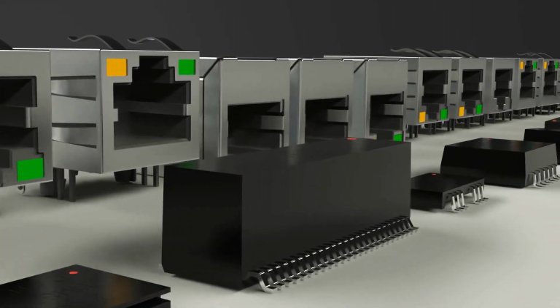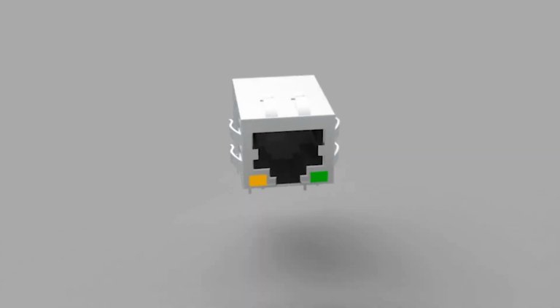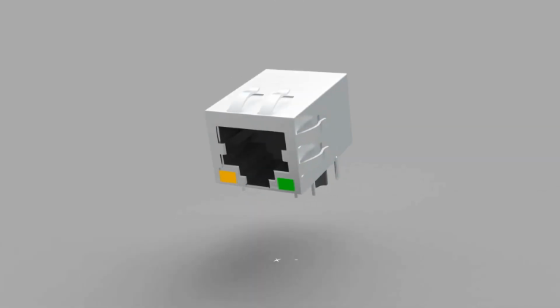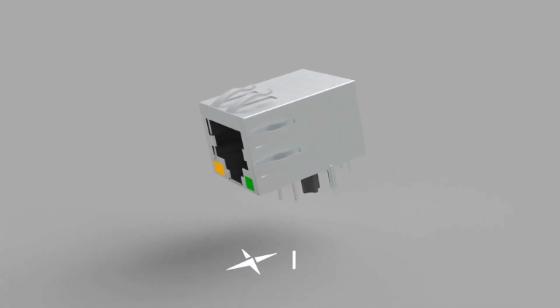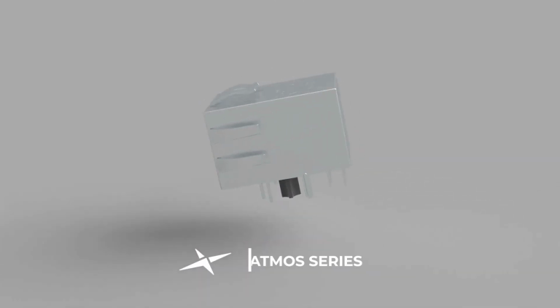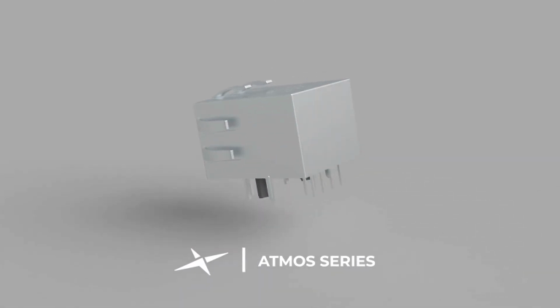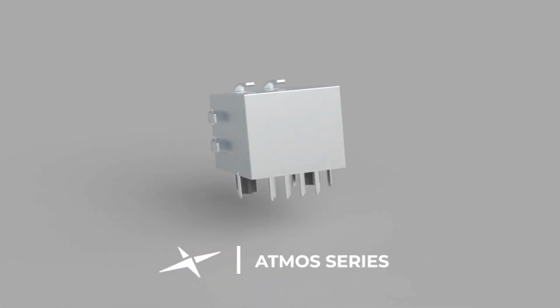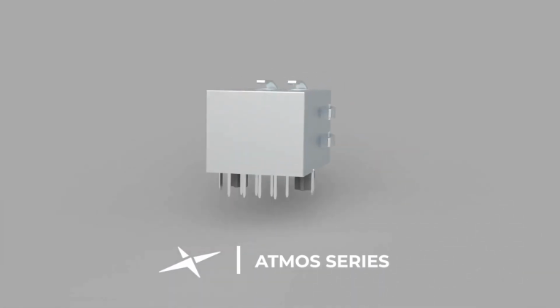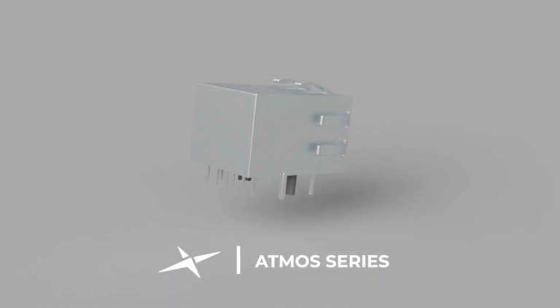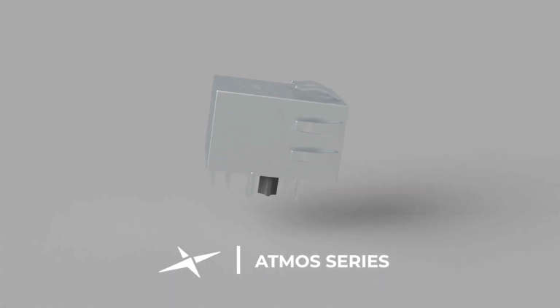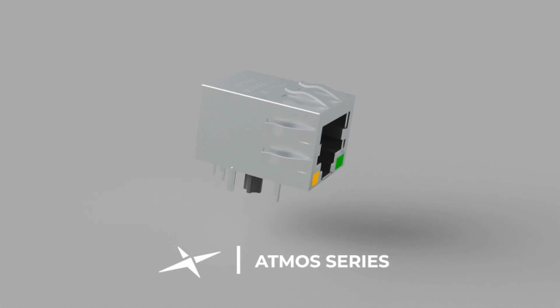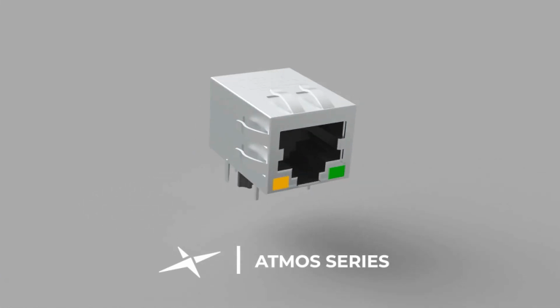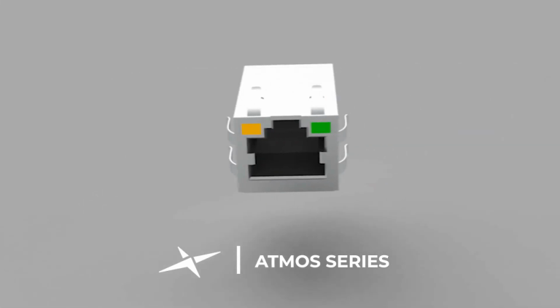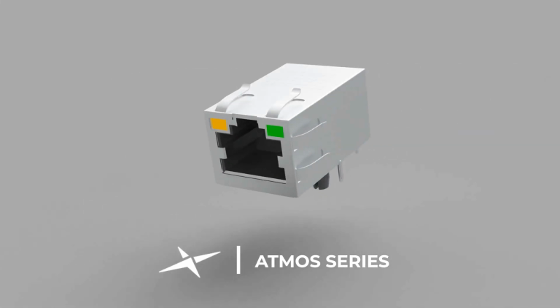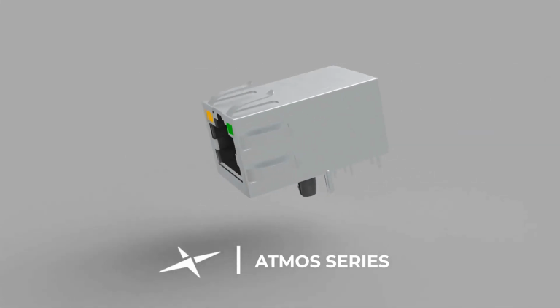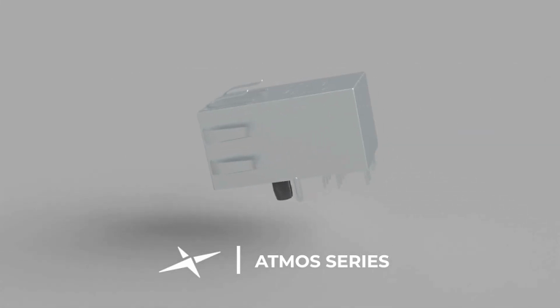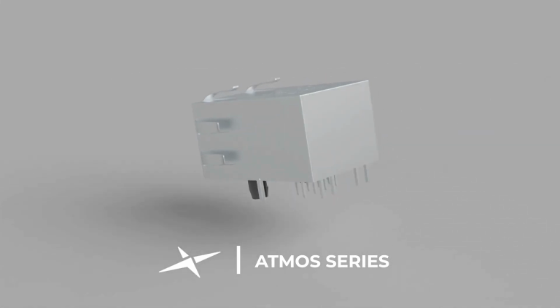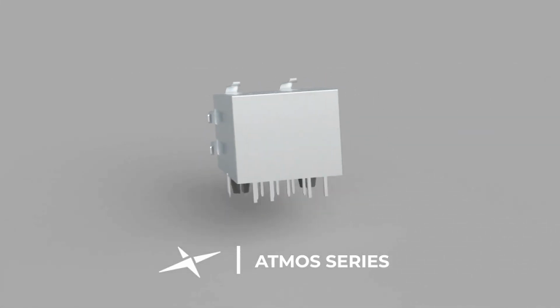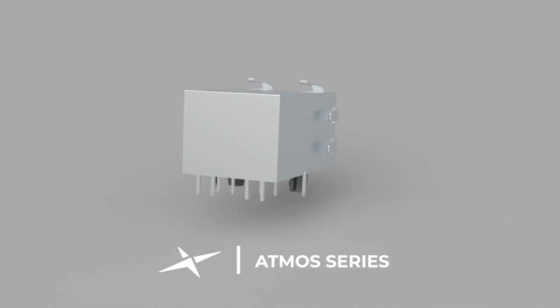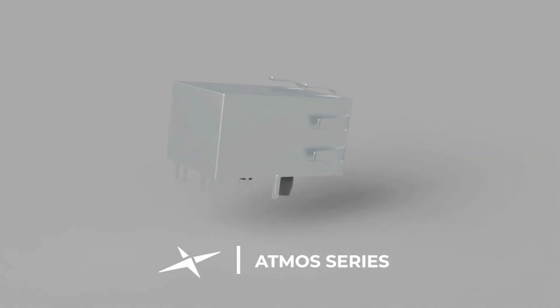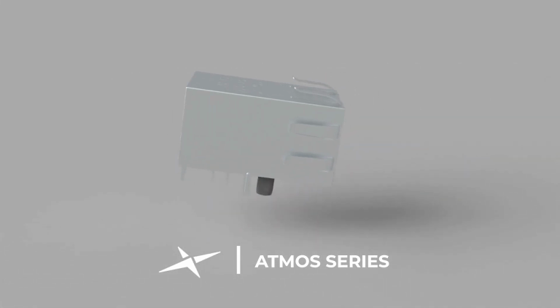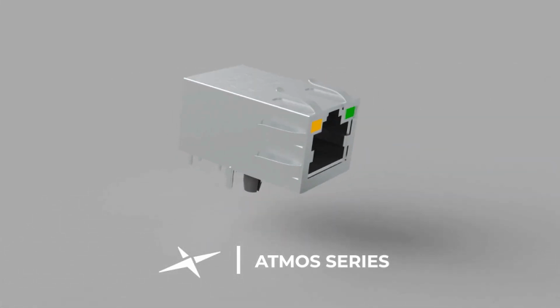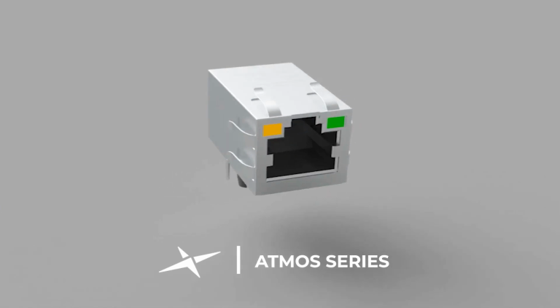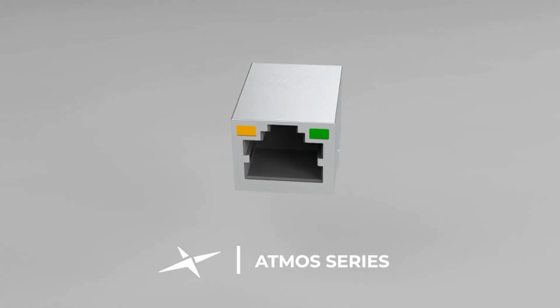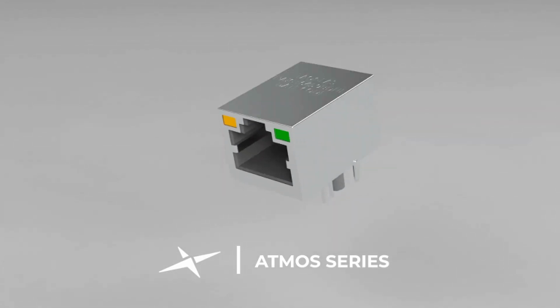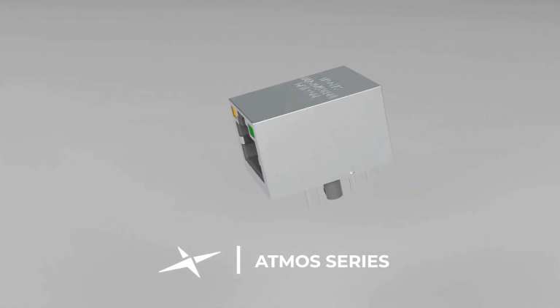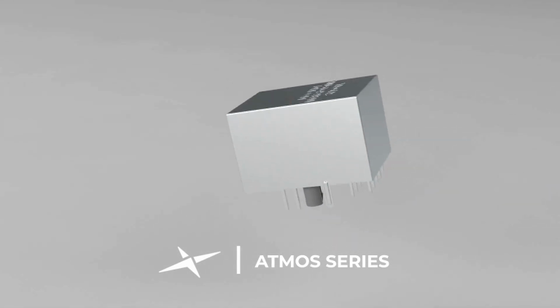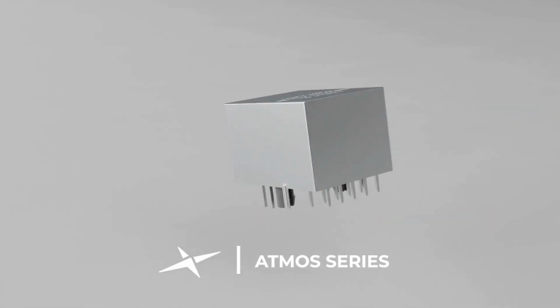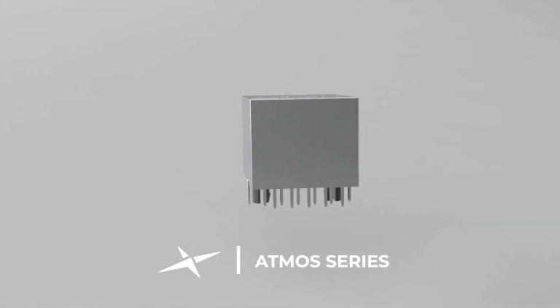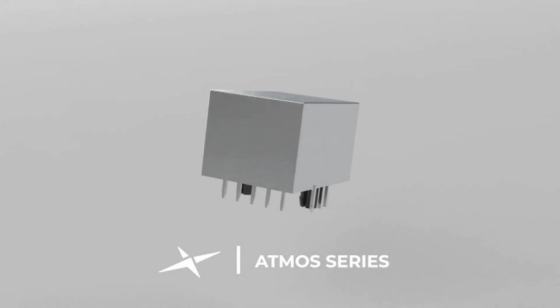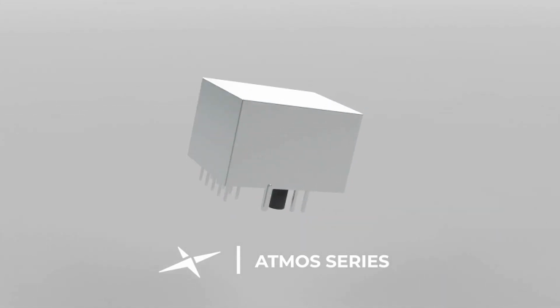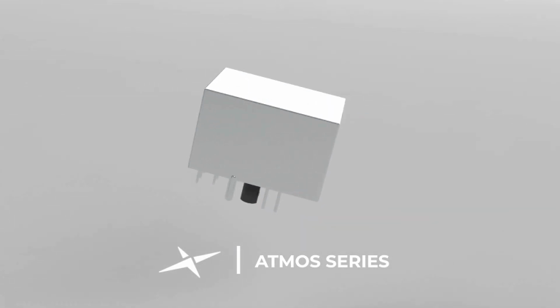The Tau Glass Atmos series of RJ45 integrated connectors have improved EMI performance and support 10/100 Base-T and 1G Base-T speeds for commercial and elevated temperature environments.